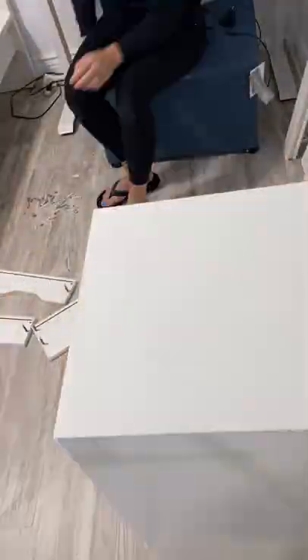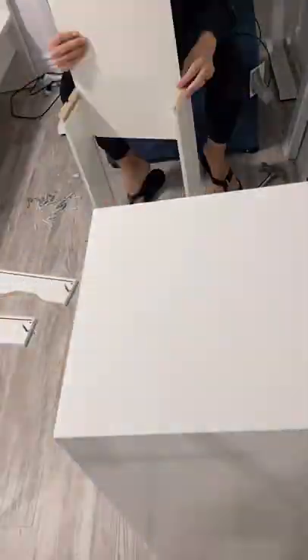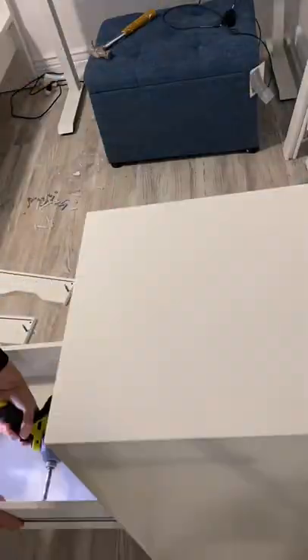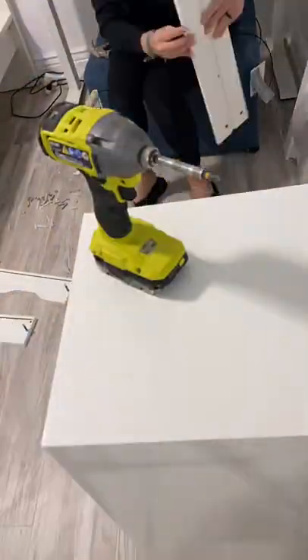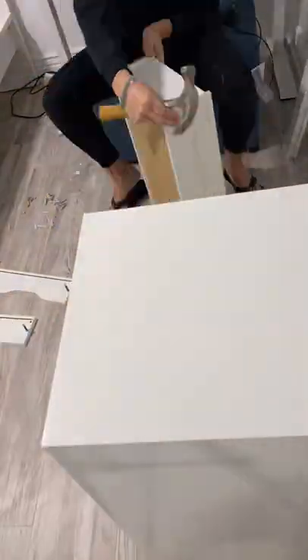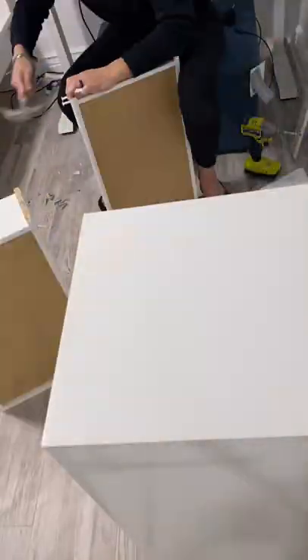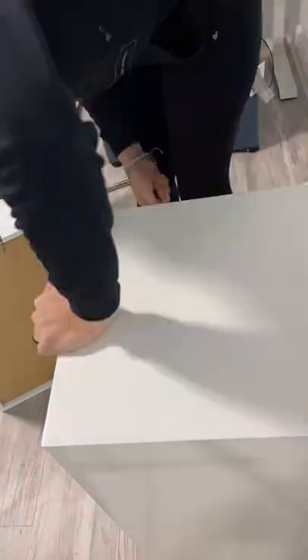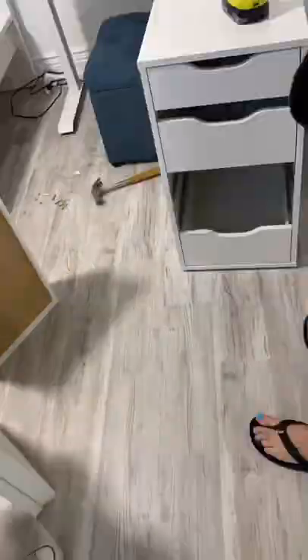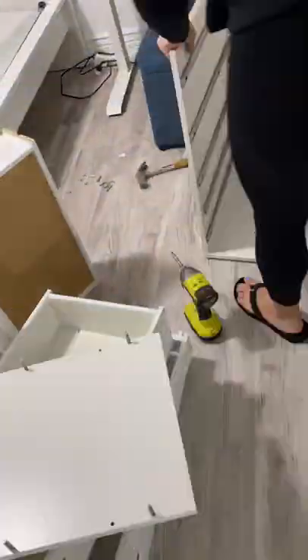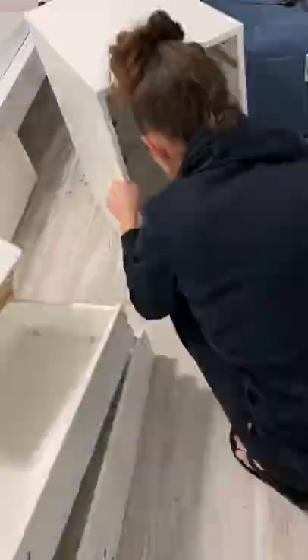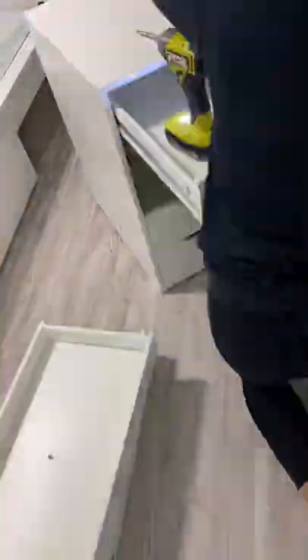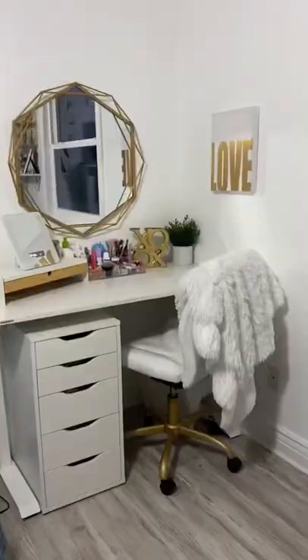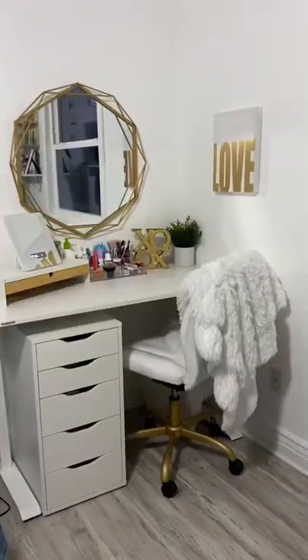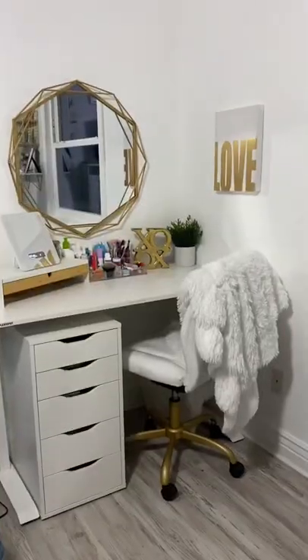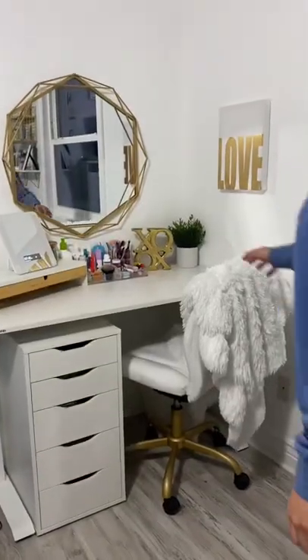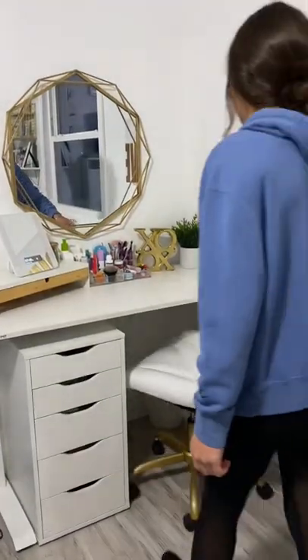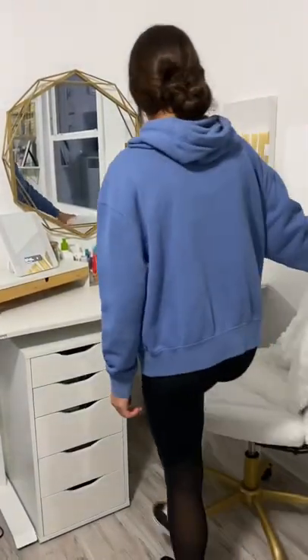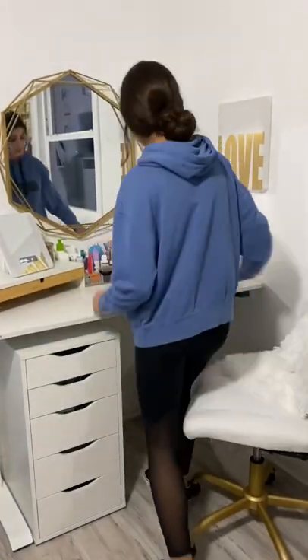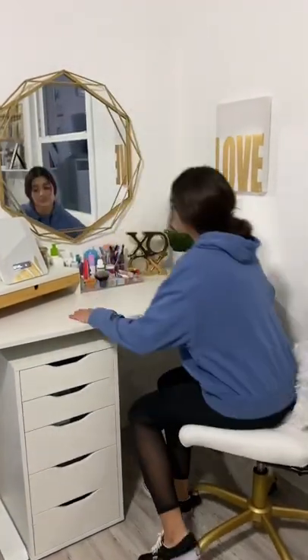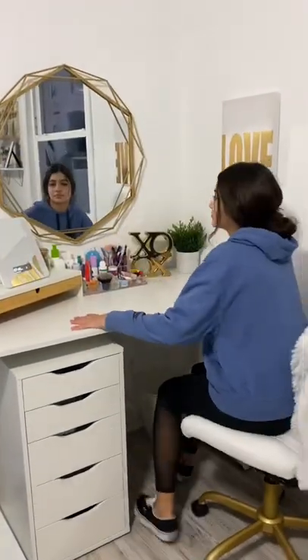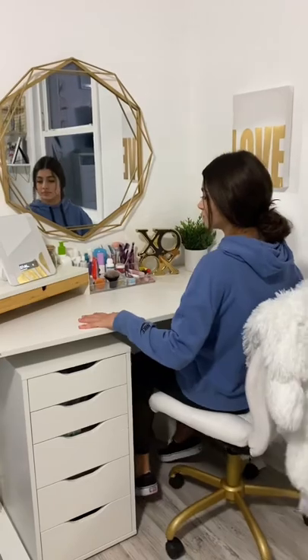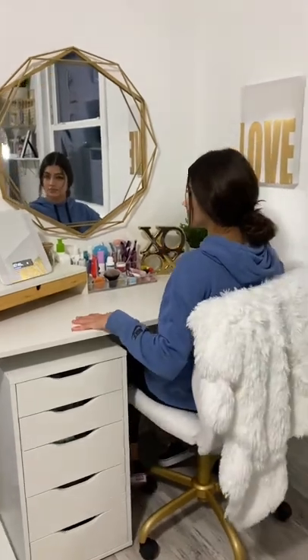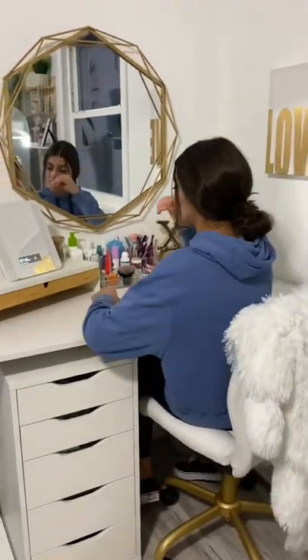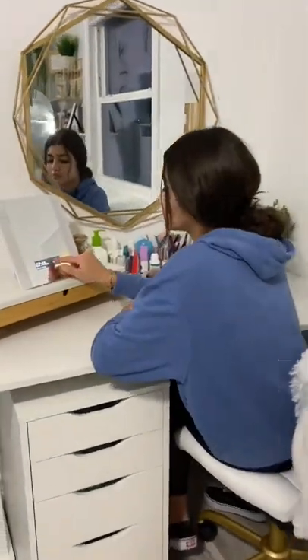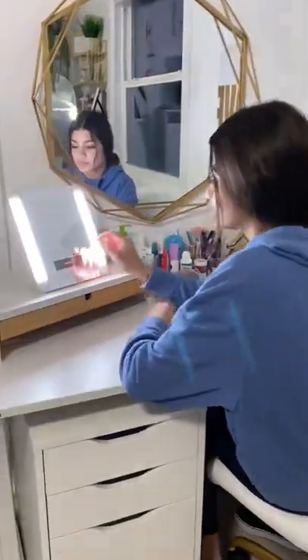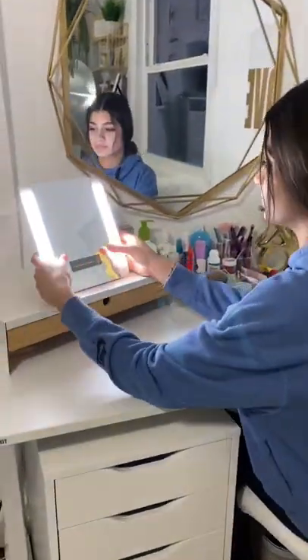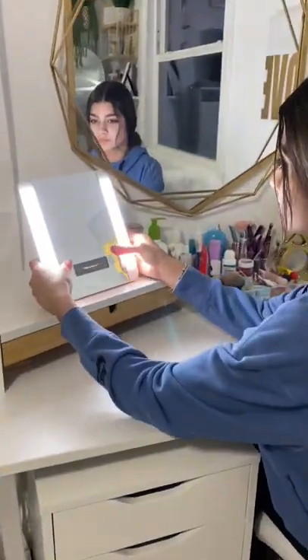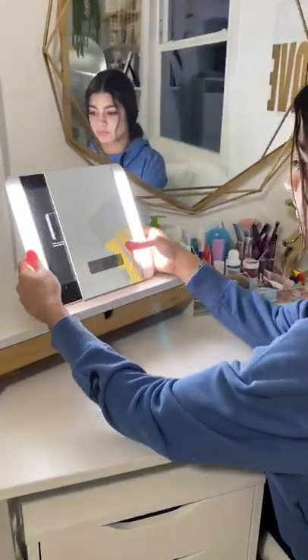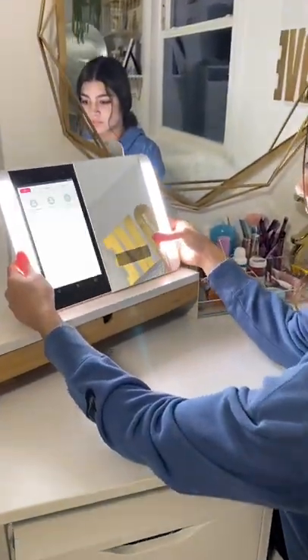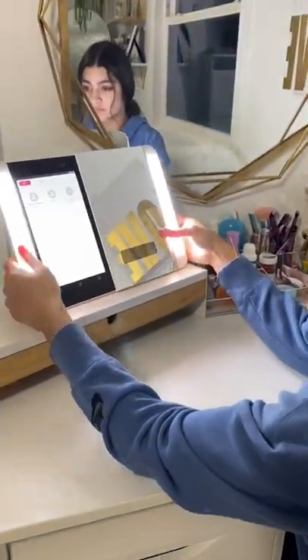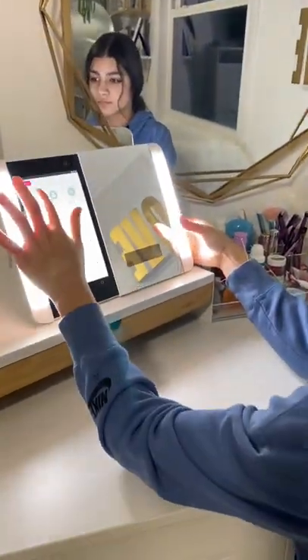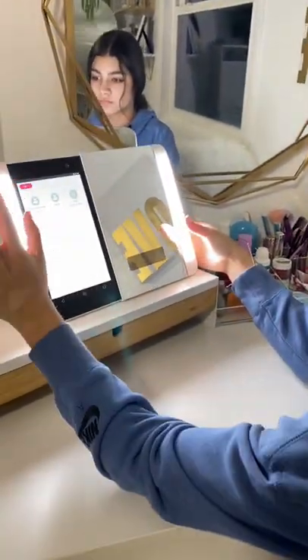I used a FlexiSpot desk and then bought this storage from Ikea. I added some gold accents and a mirror to match the rest of her decor. And she loves this smart makeup mirror that I bought her from Amazon.